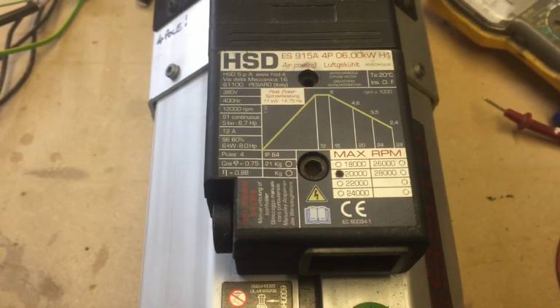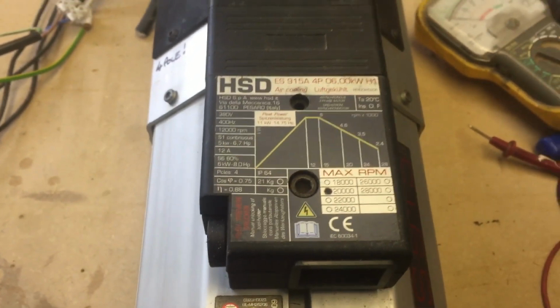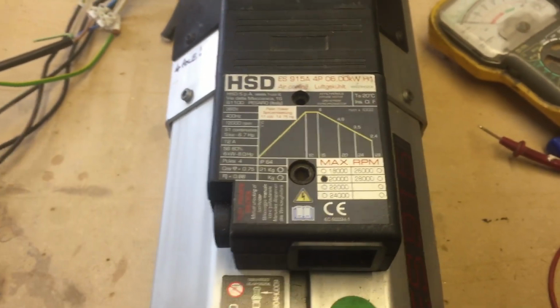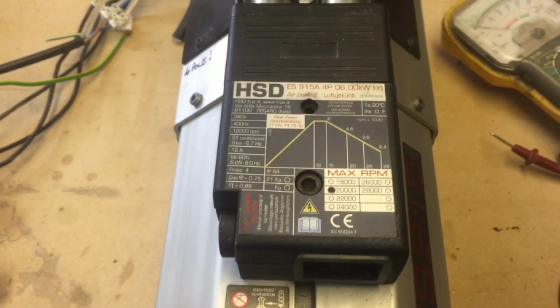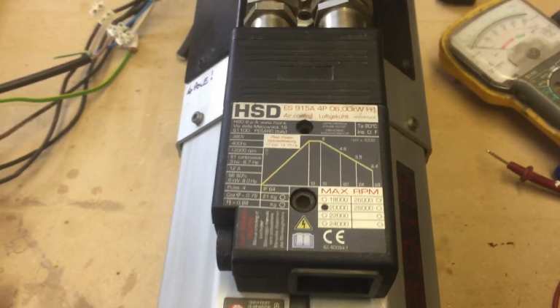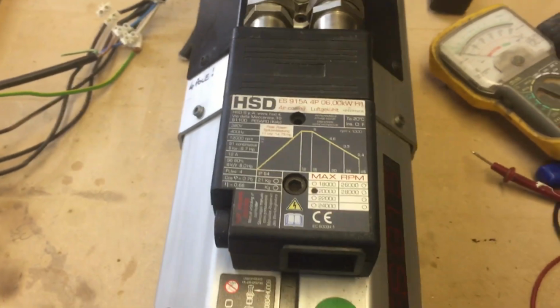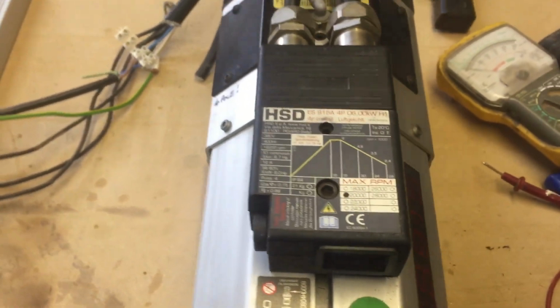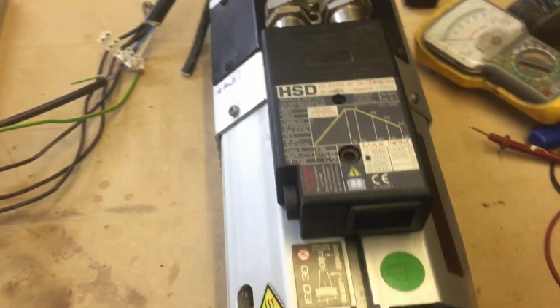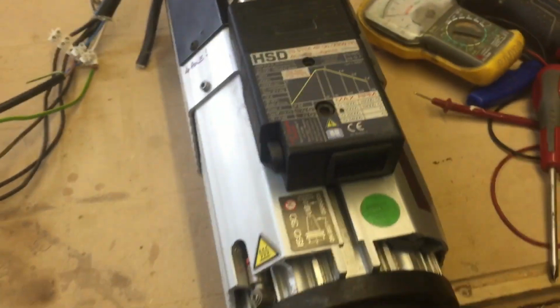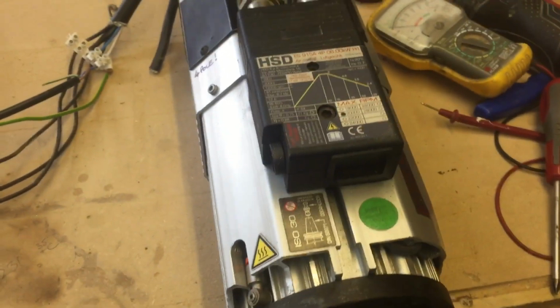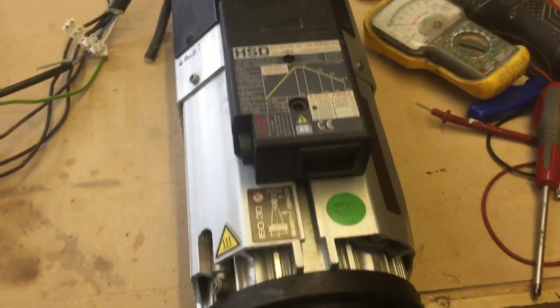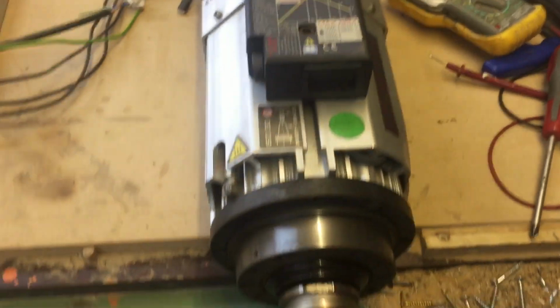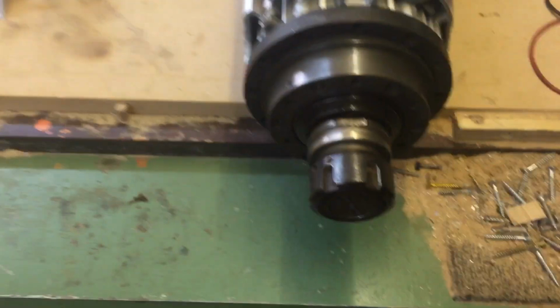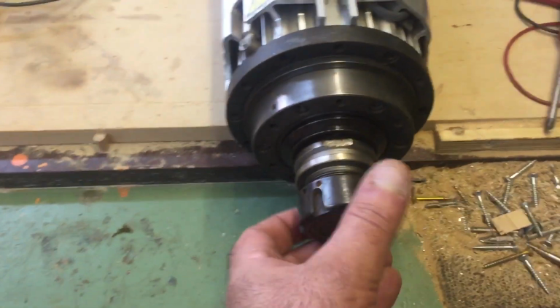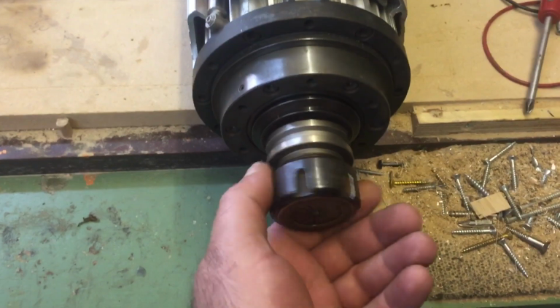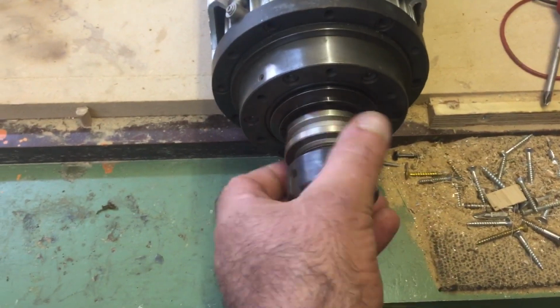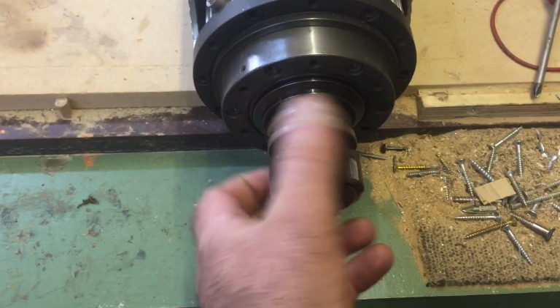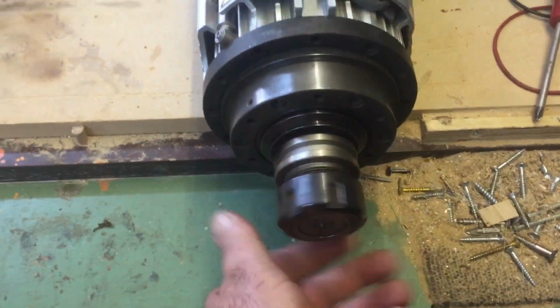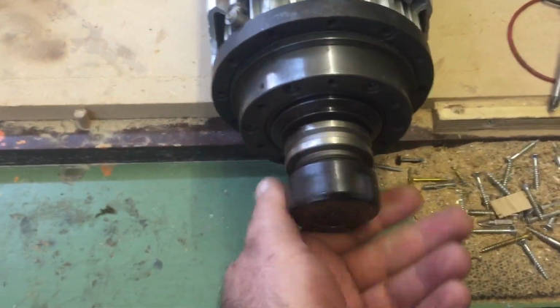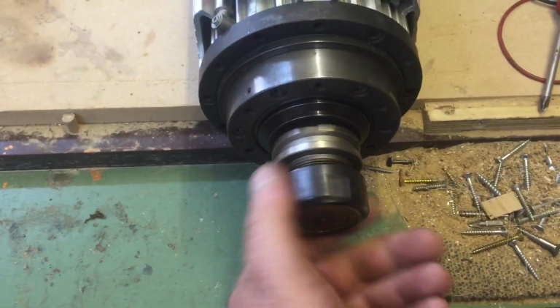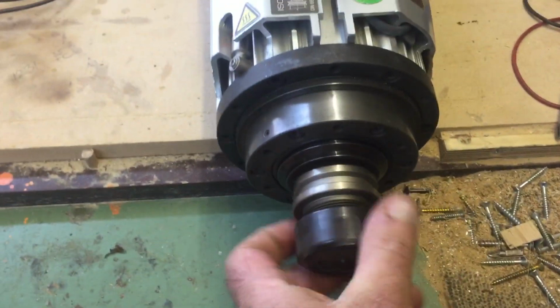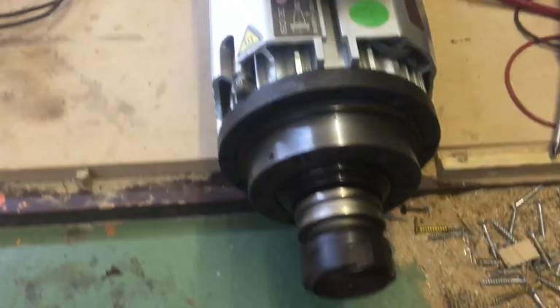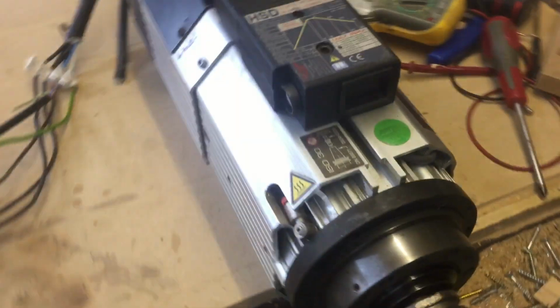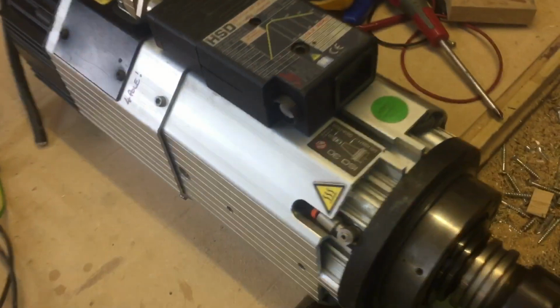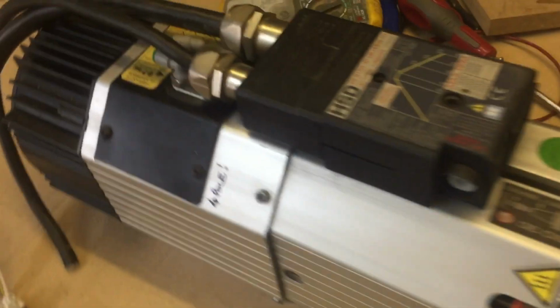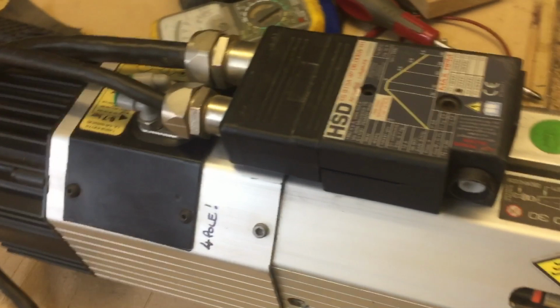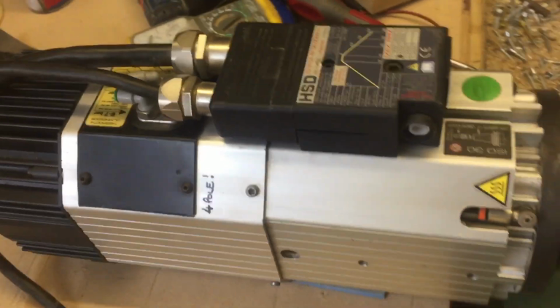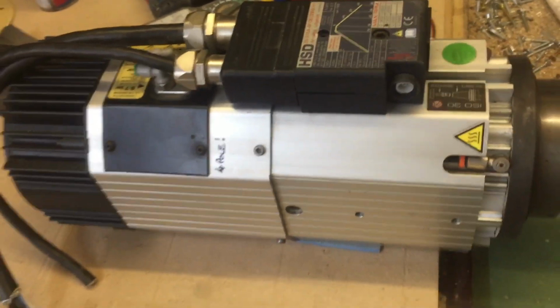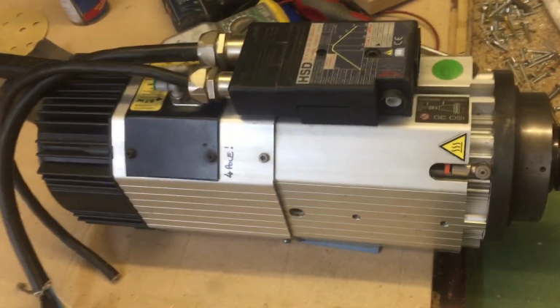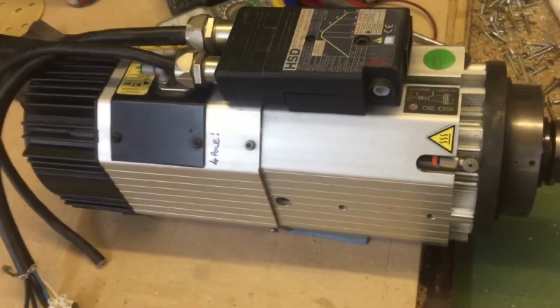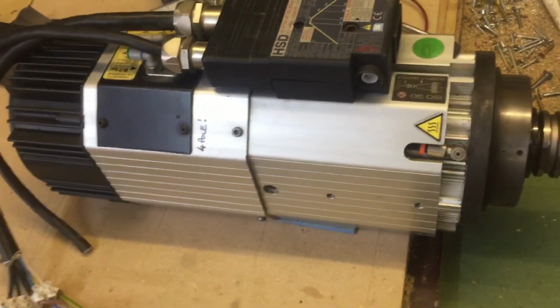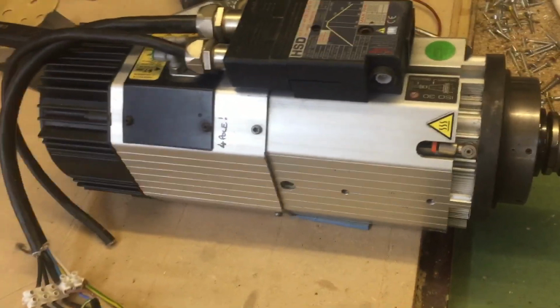At the moment I've got it set up at 650 Hz, which is 19,500 RPM. ISO 30C, nice quiet bearings, requires 100 PSI to run.